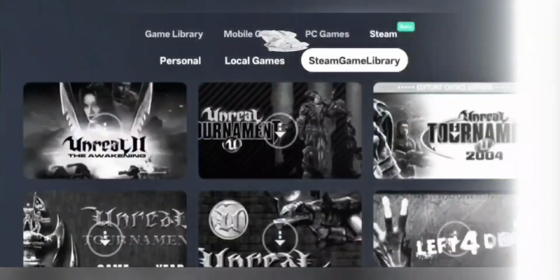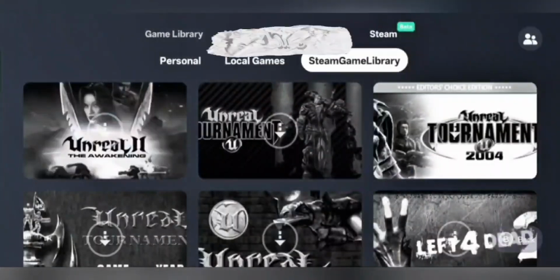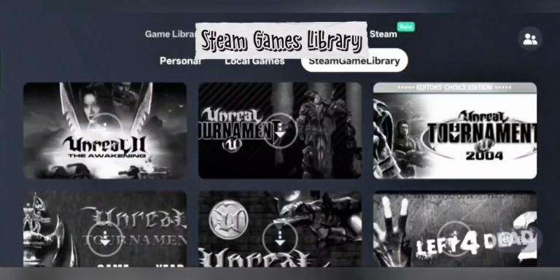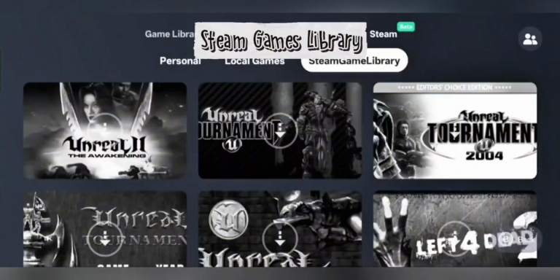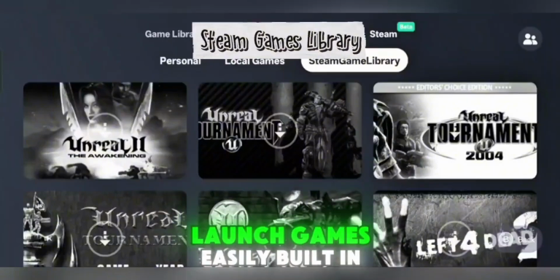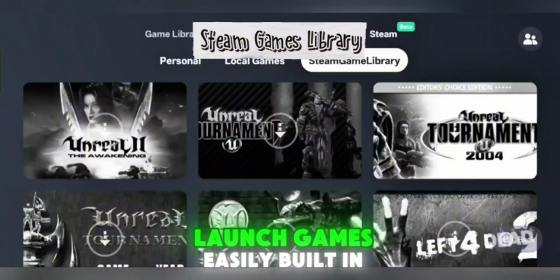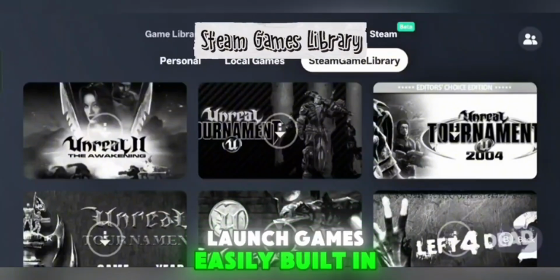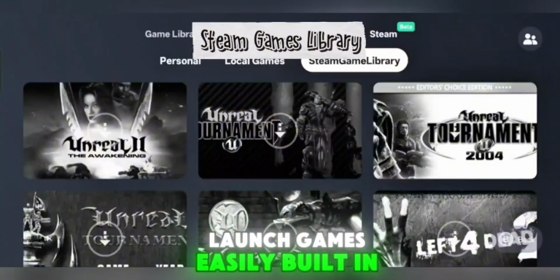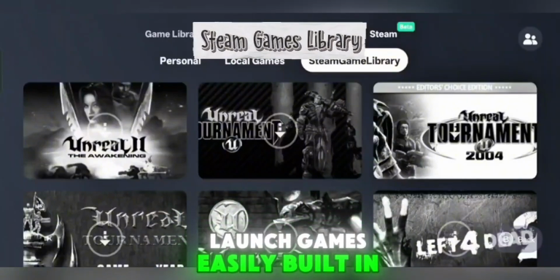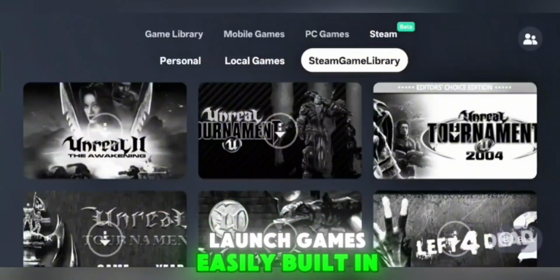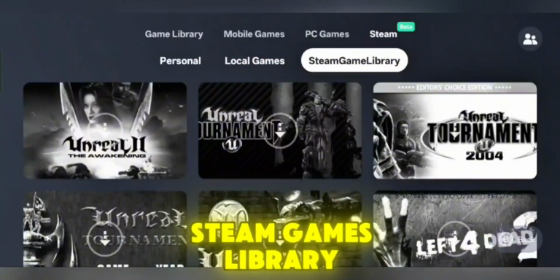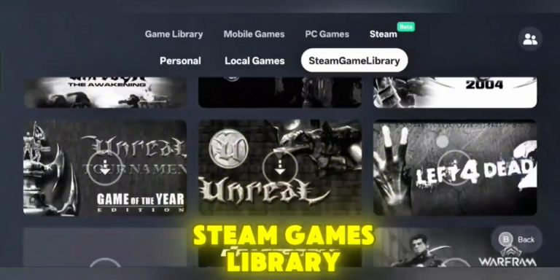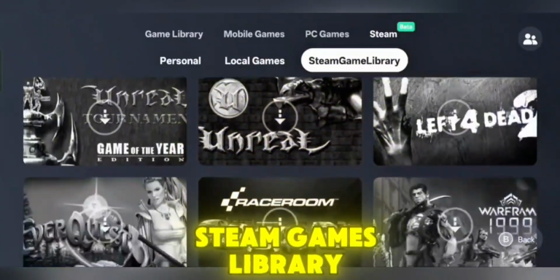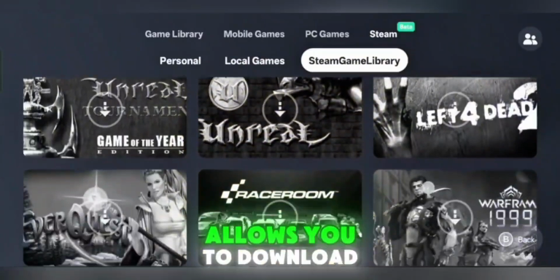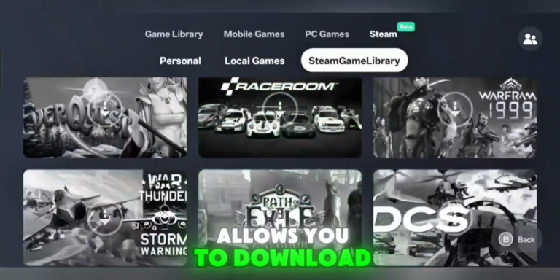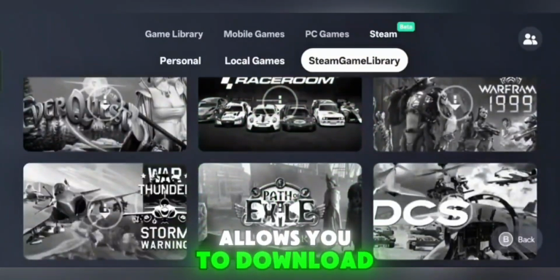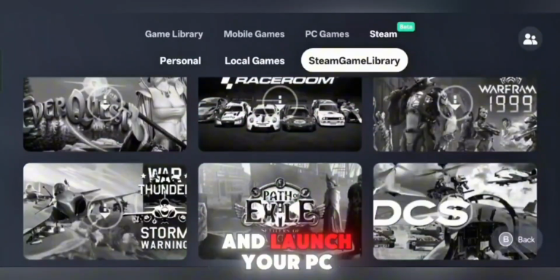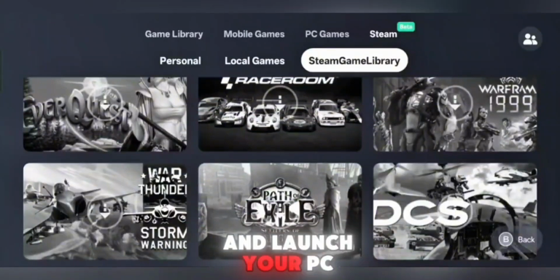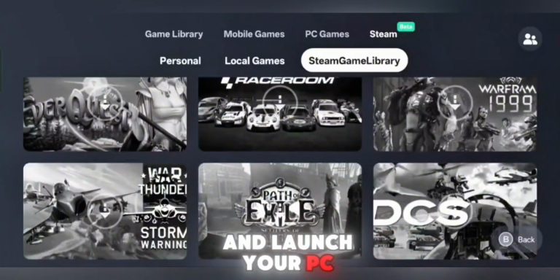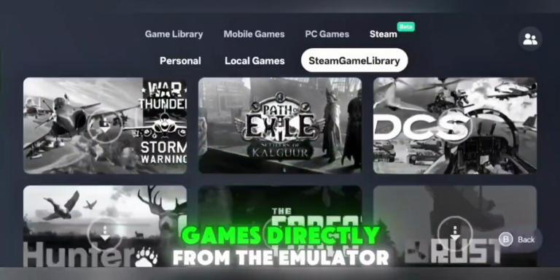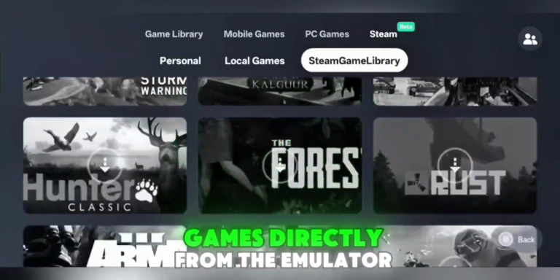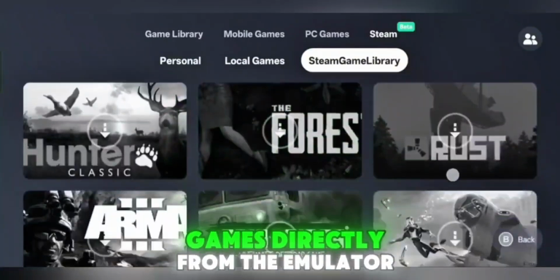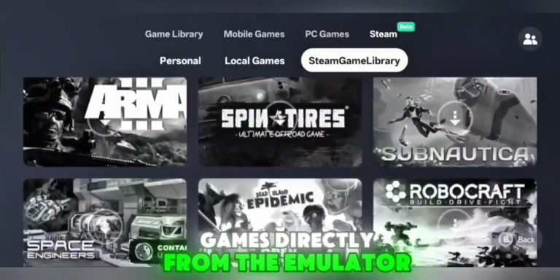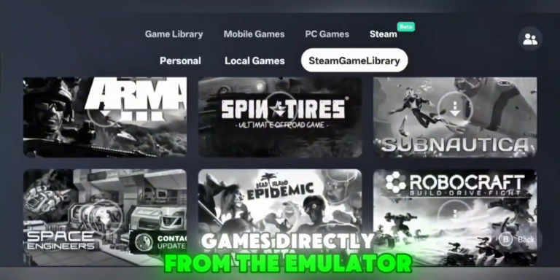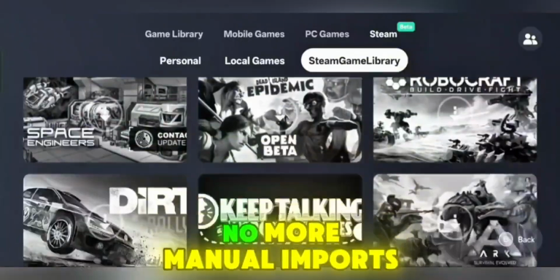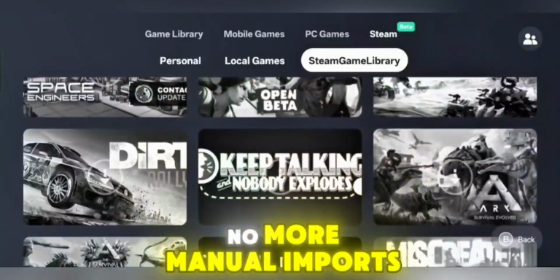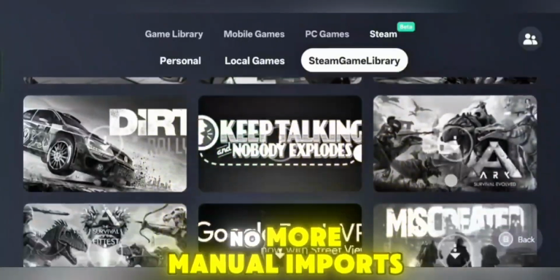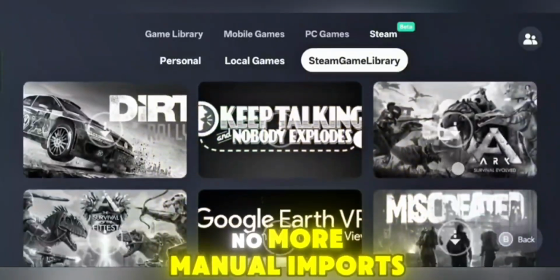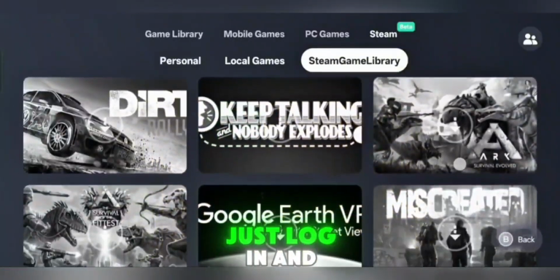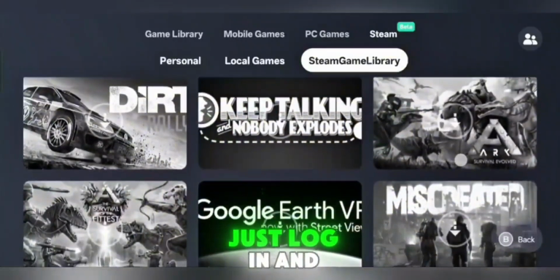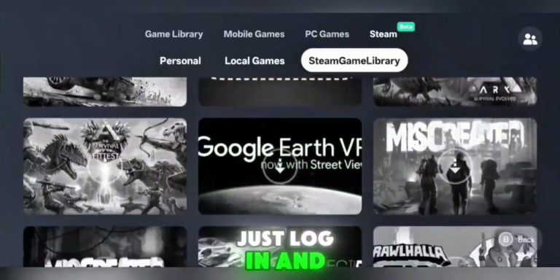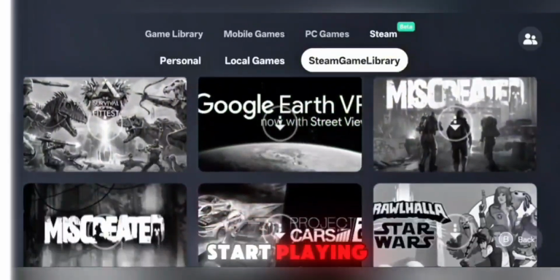Steam Games Library — launch games easily. A built-in Steam Games Library allows you to download and launch your PC games directly from the emulator. No more manual imports, just log in and start playing.